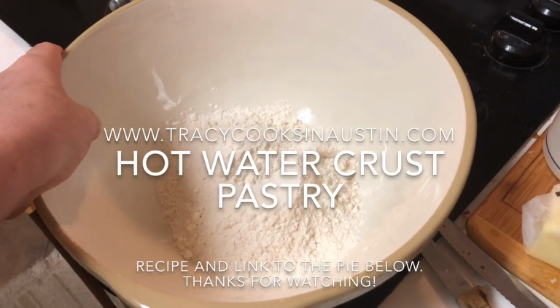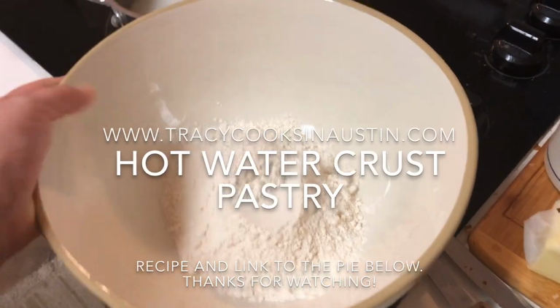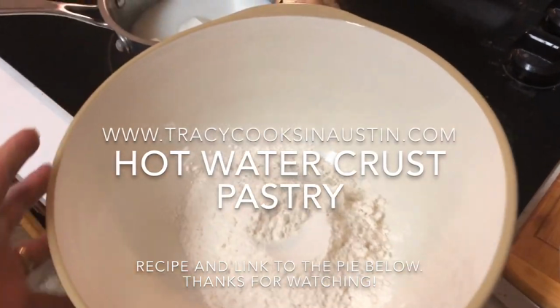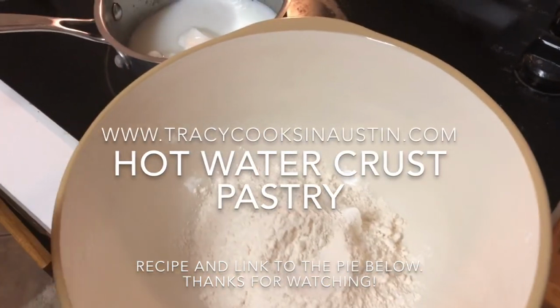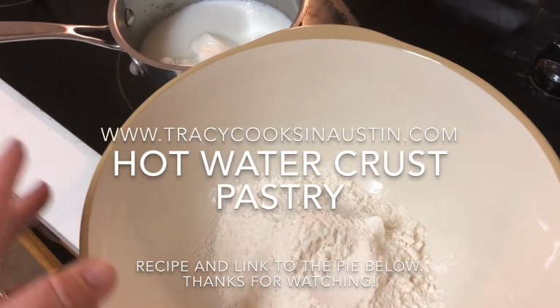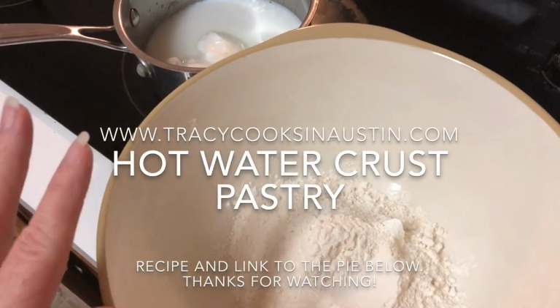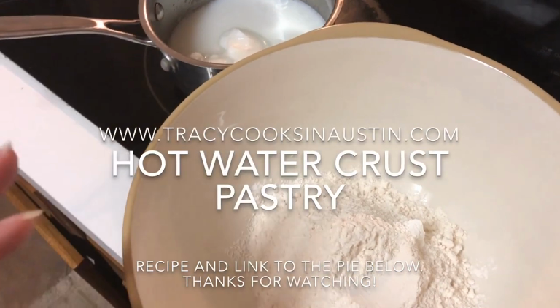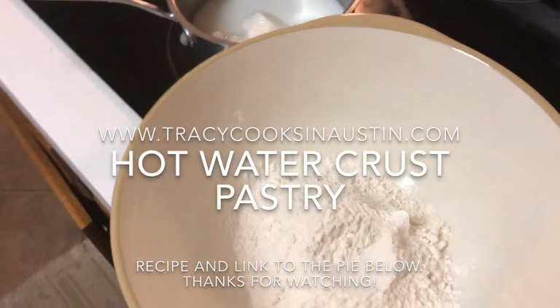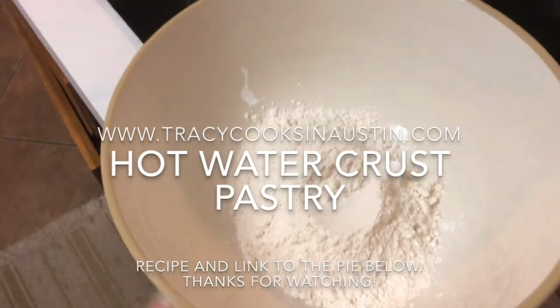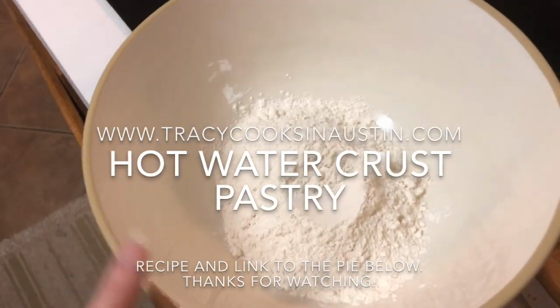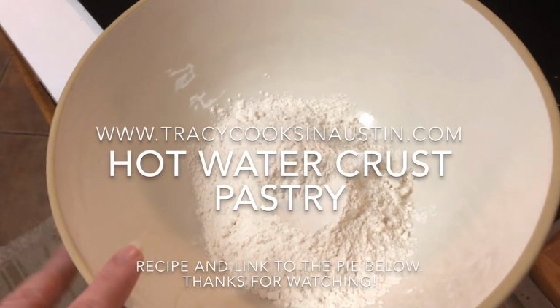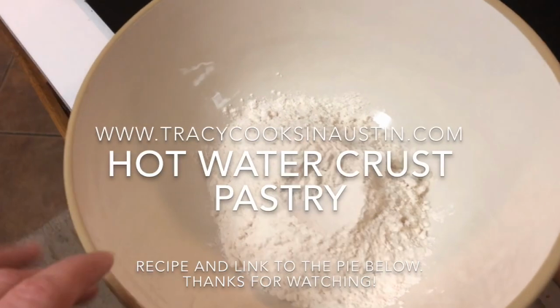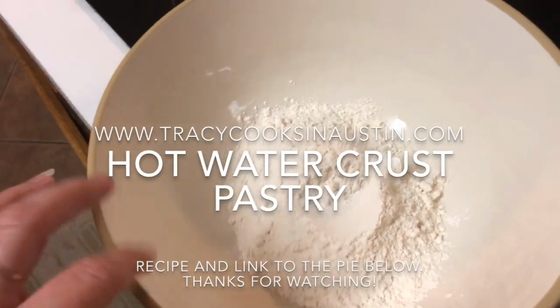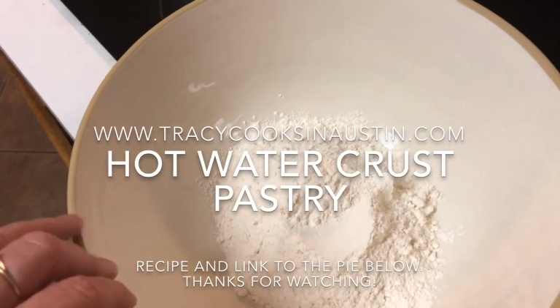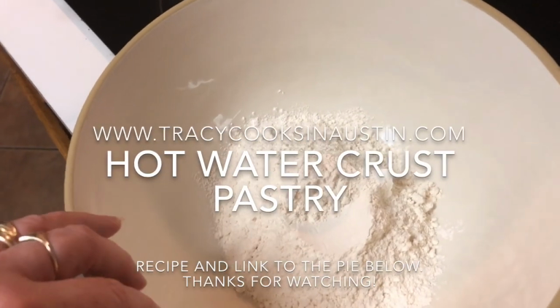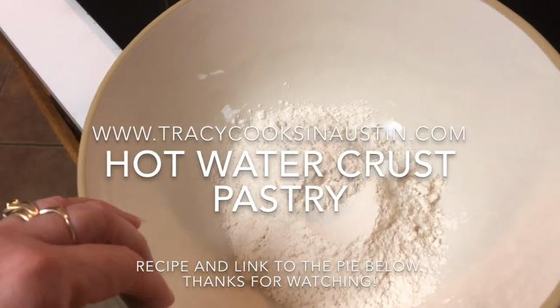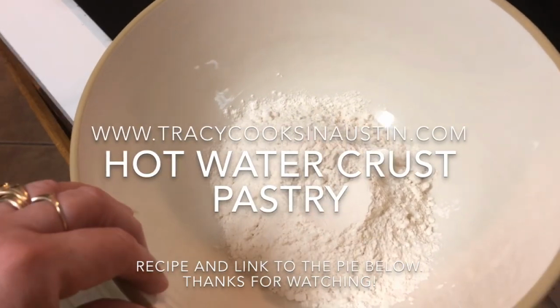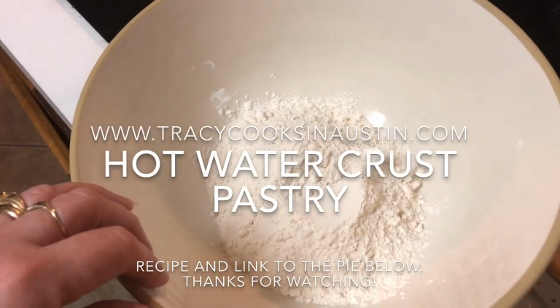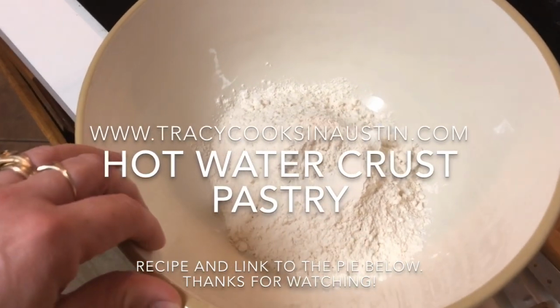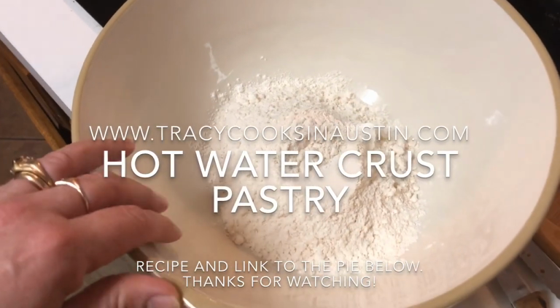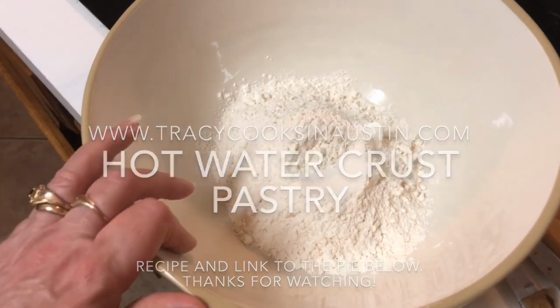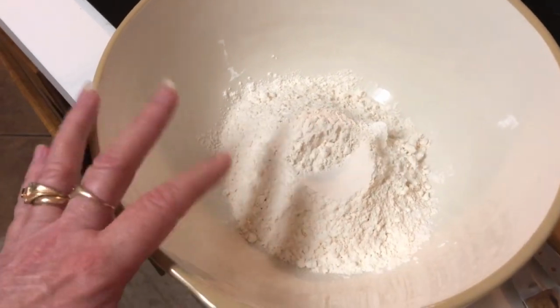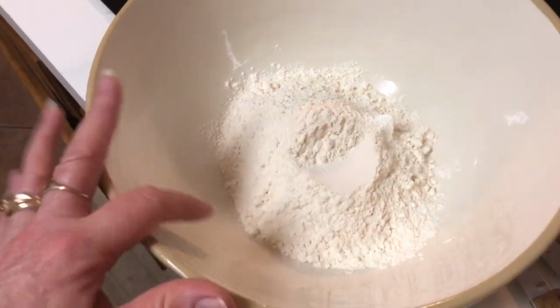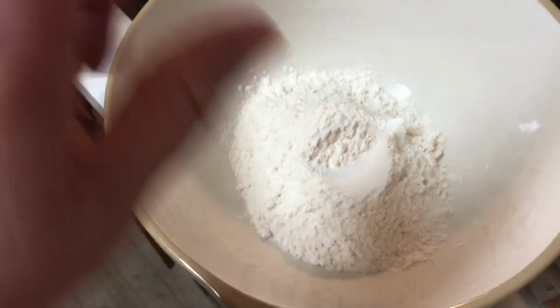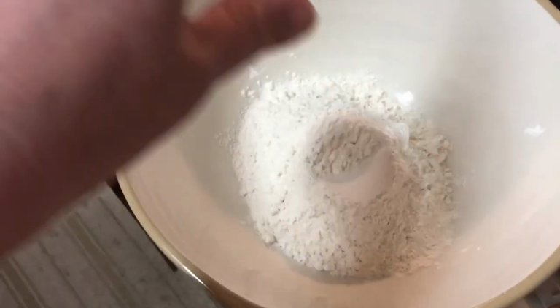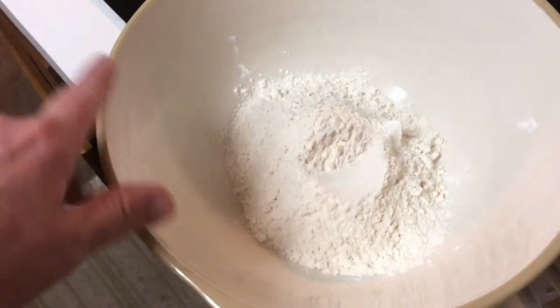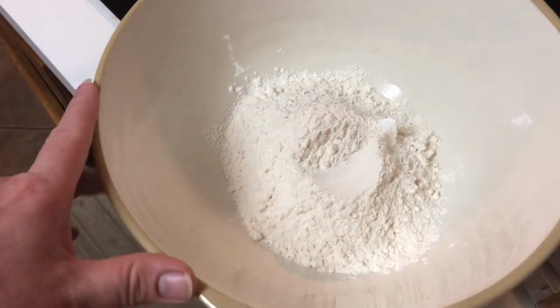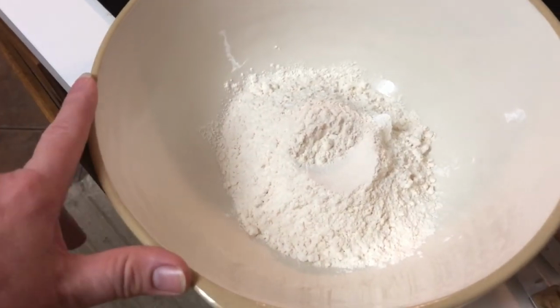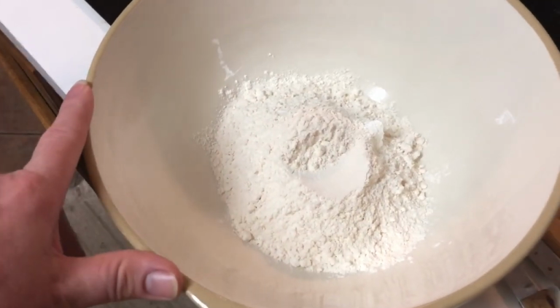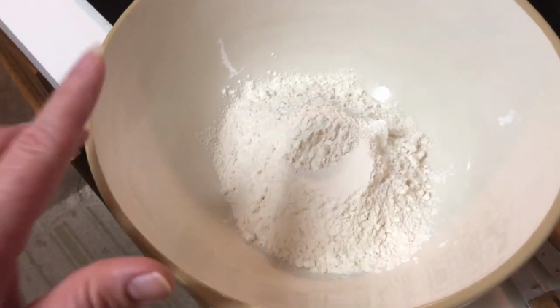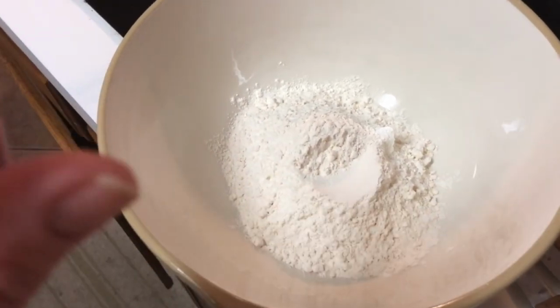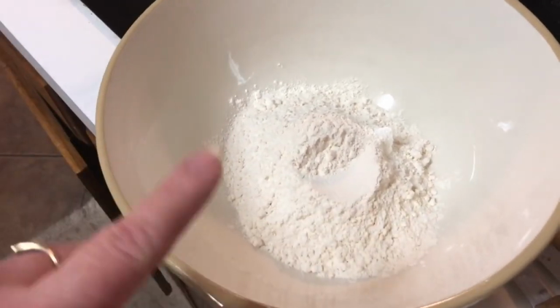Hey, it's Trace. I'm back. I've been cooking a lot lately. I'm making a chicken and bacon pie with hot water crust pastry. And it occurred to me, you're going to want to know how to make this pastry because it's fantastic.